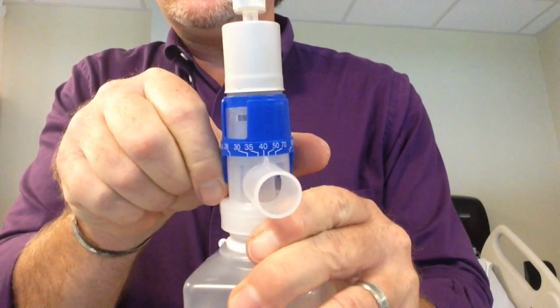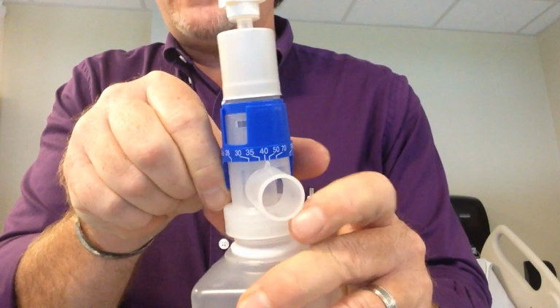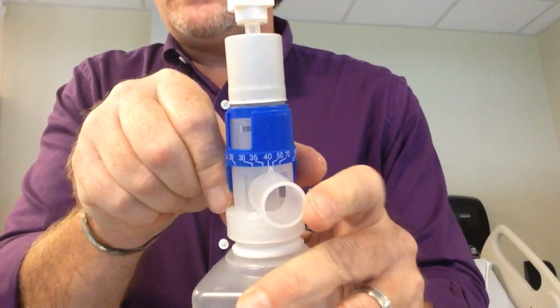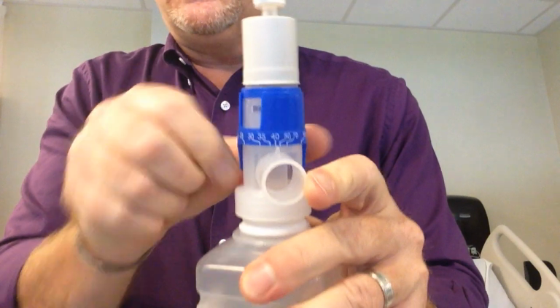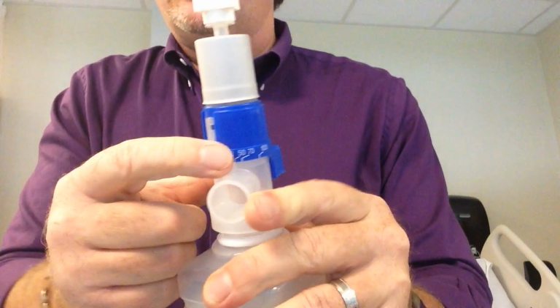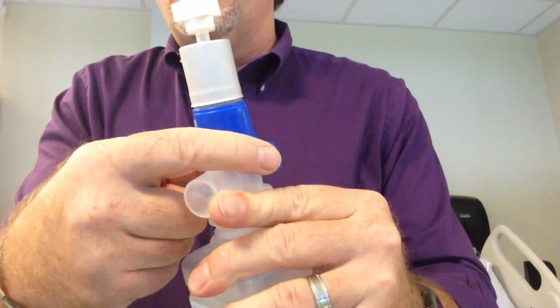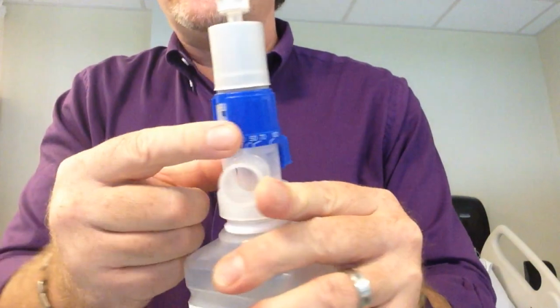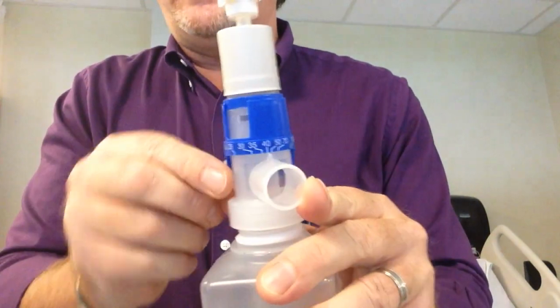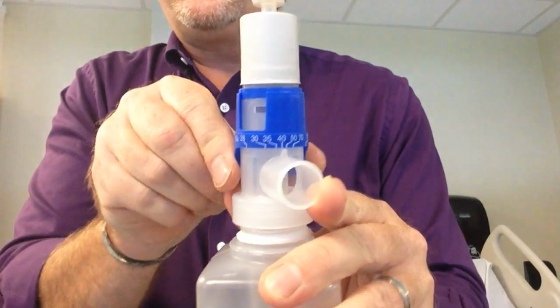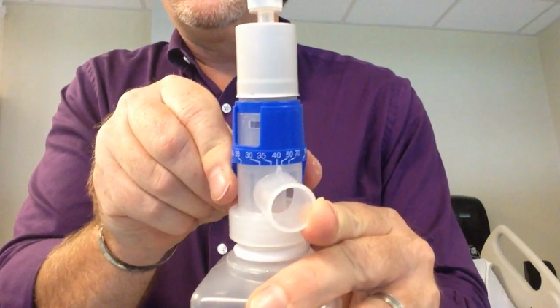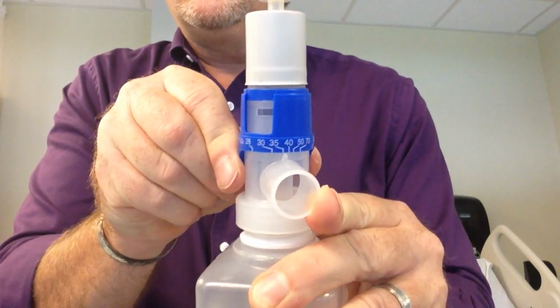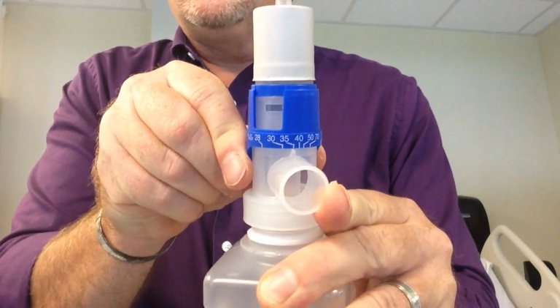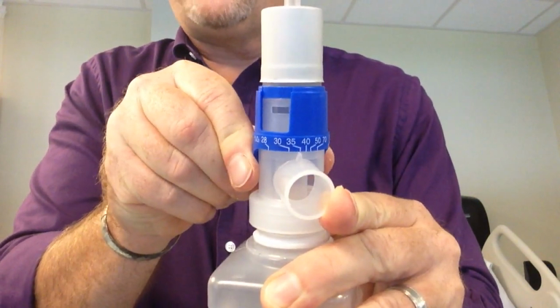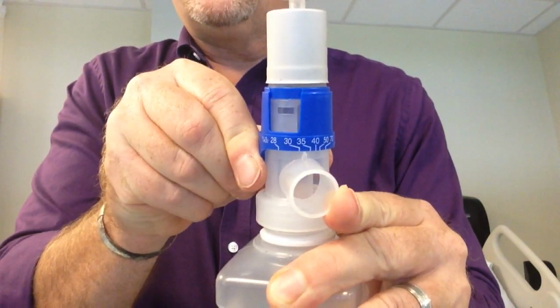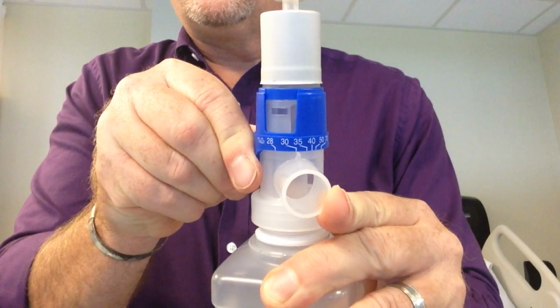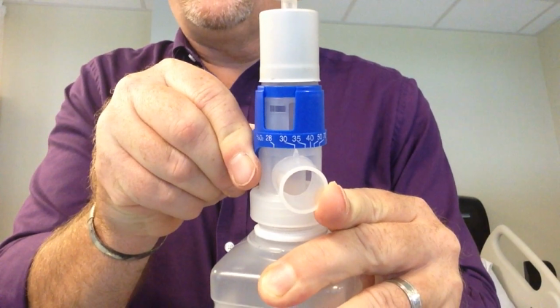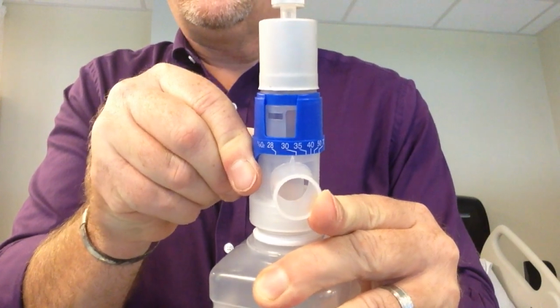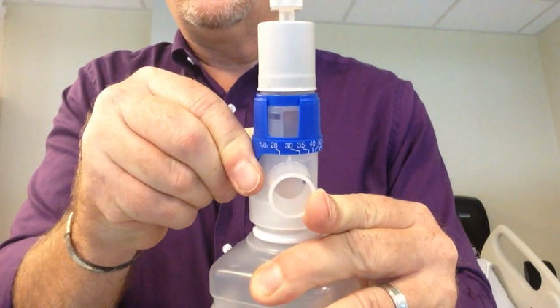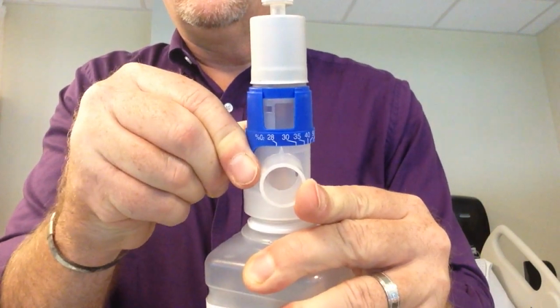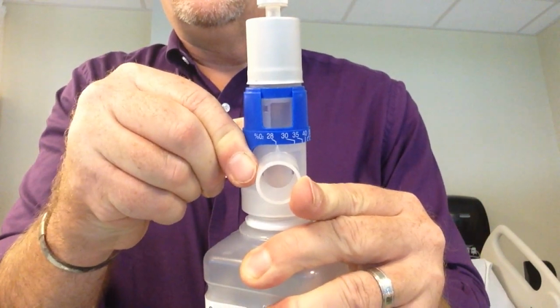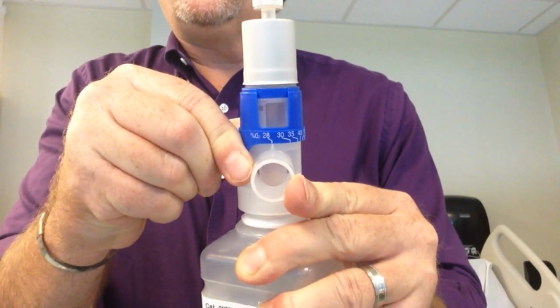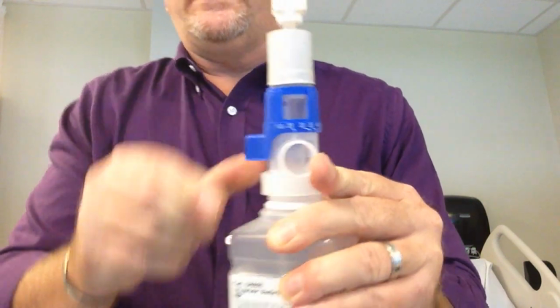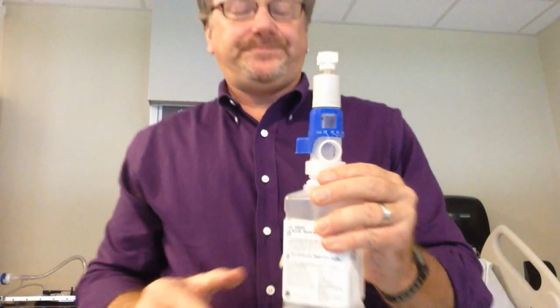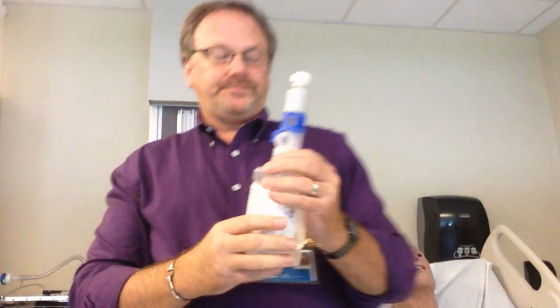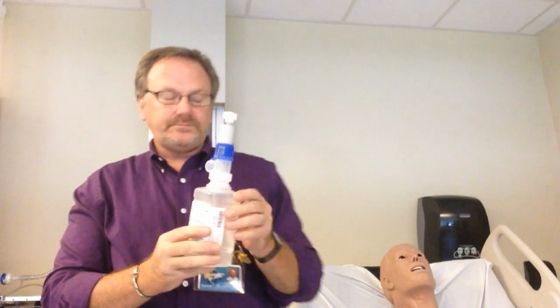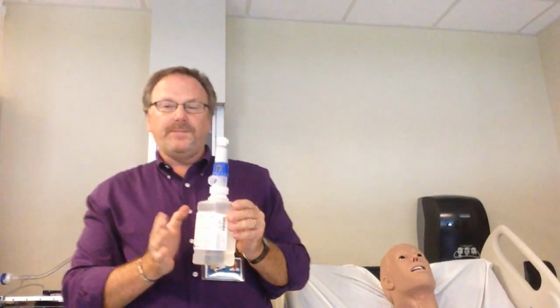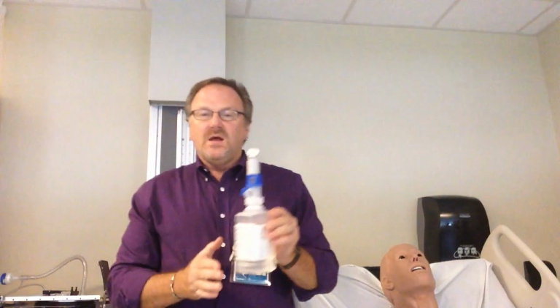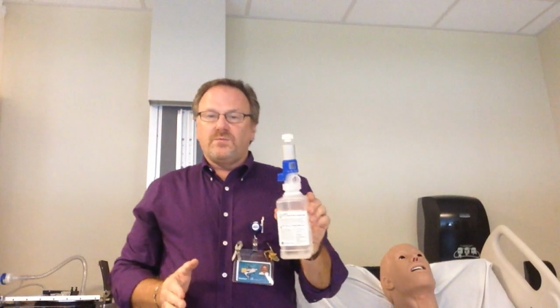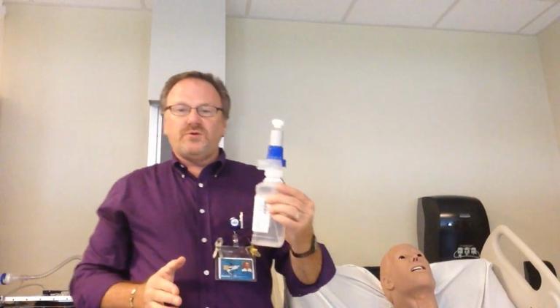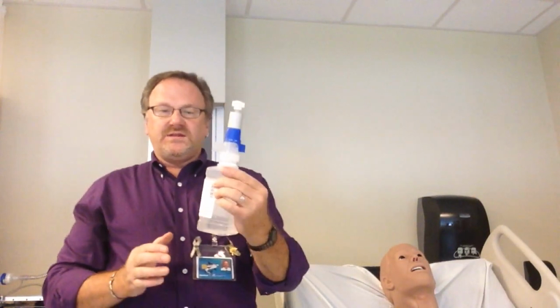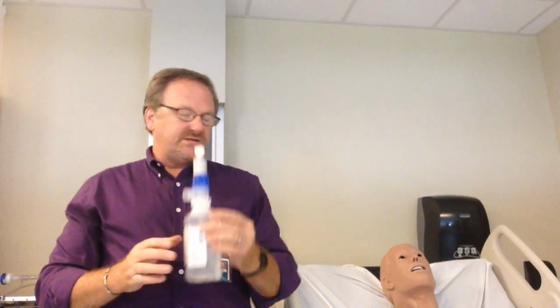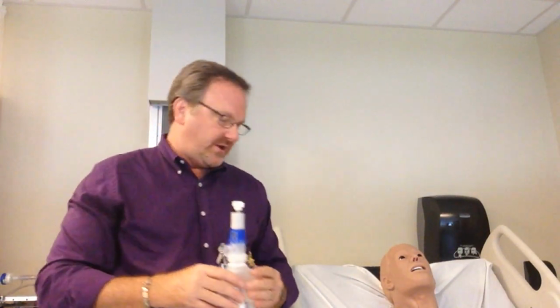This is where the magic box comes in. Notice there are no liters per minute markings — instead you see 35, 30, 28. I'm going to set it on 28, so now this is ready to go.